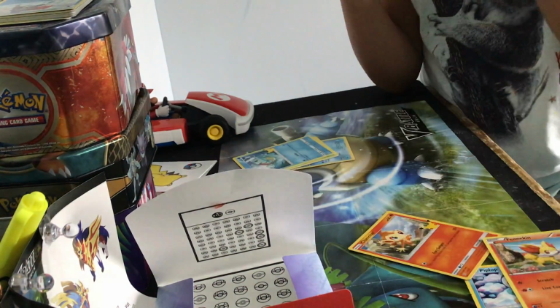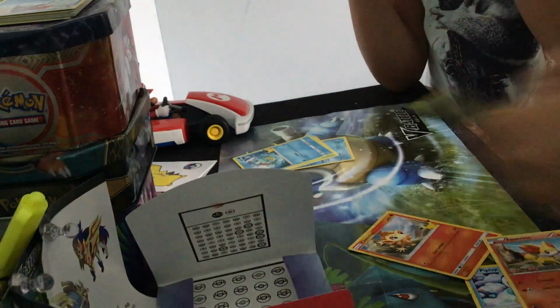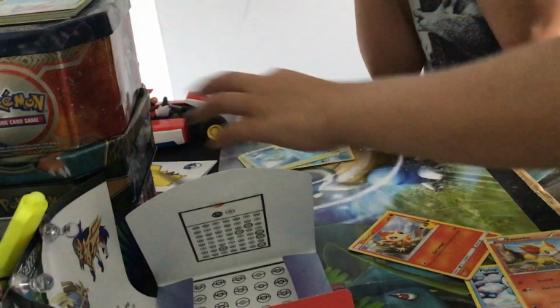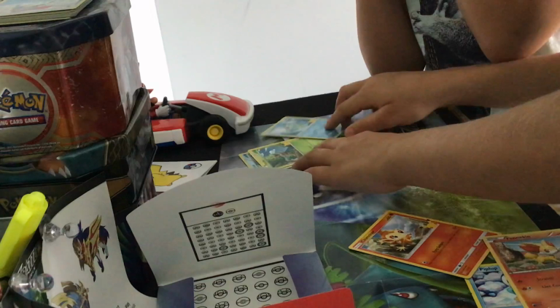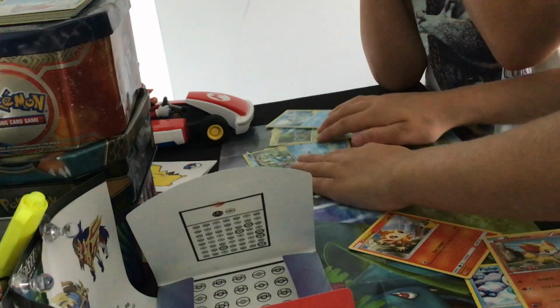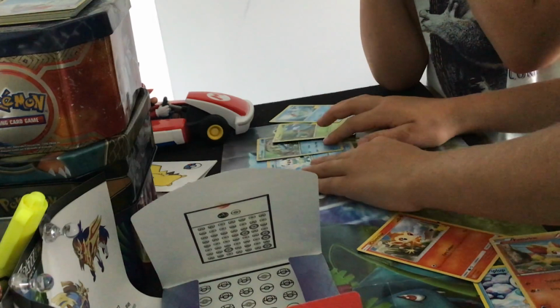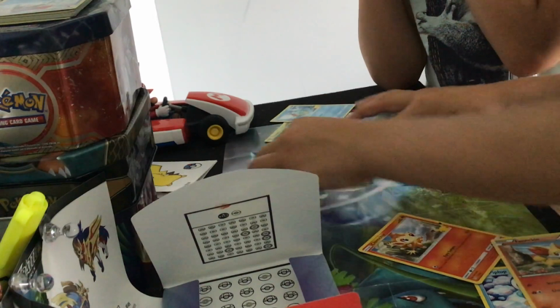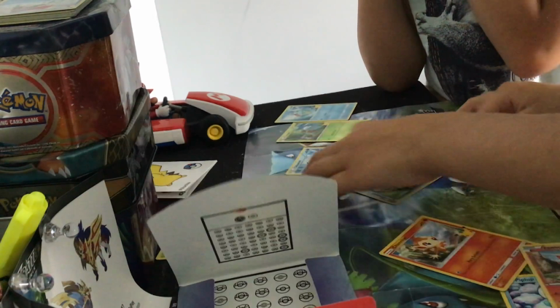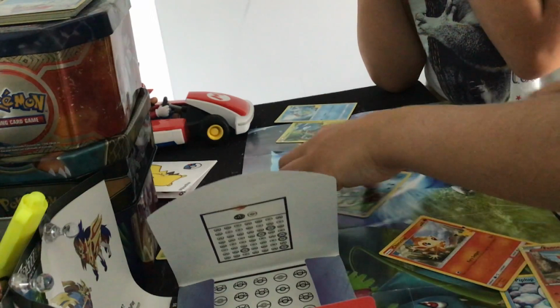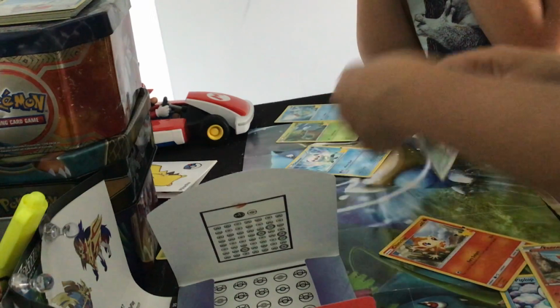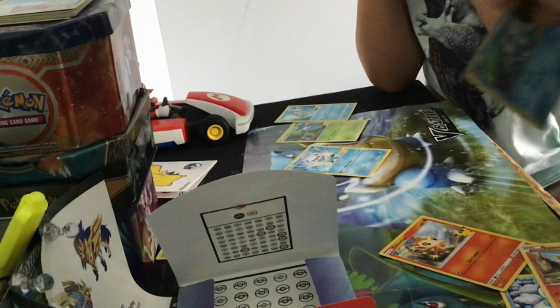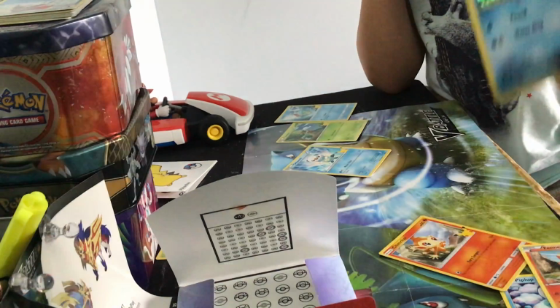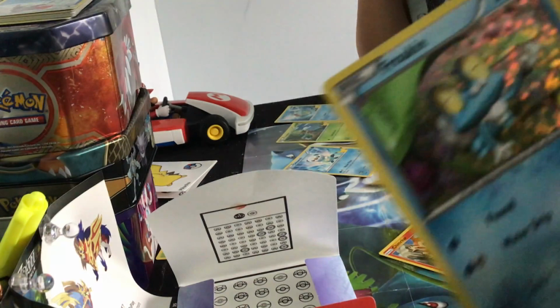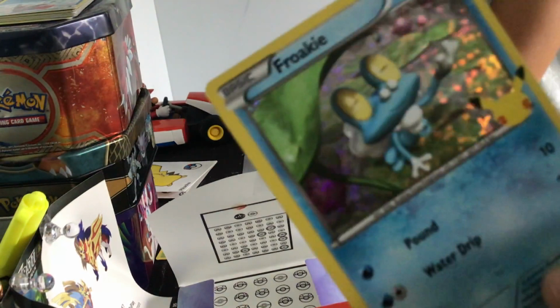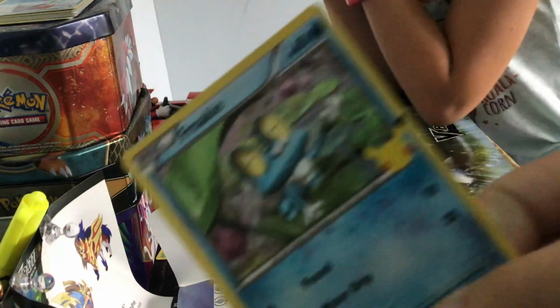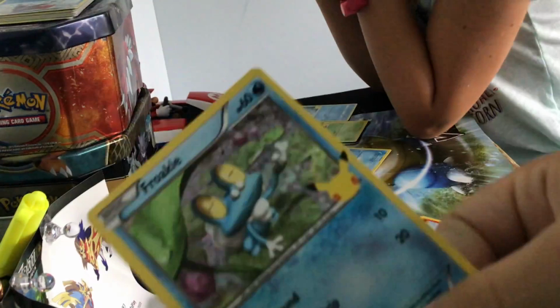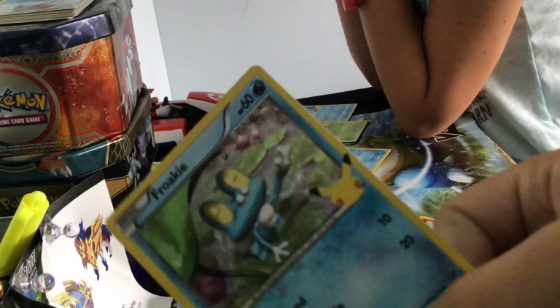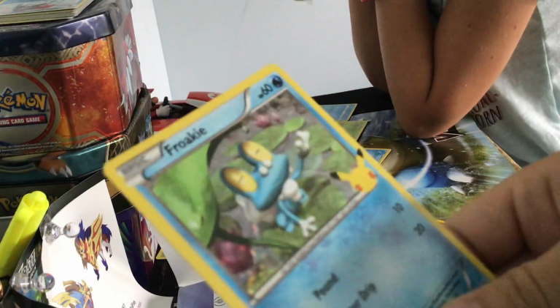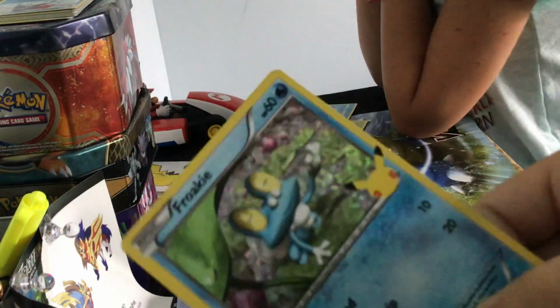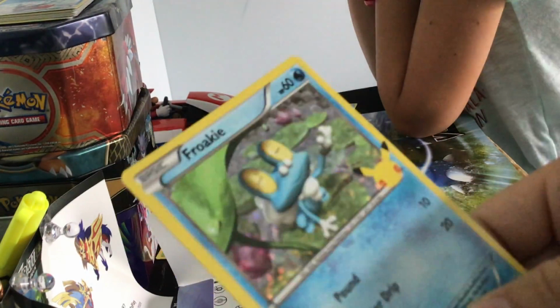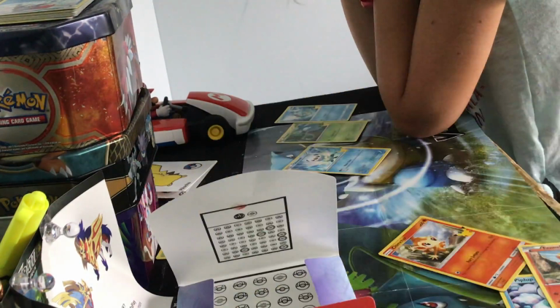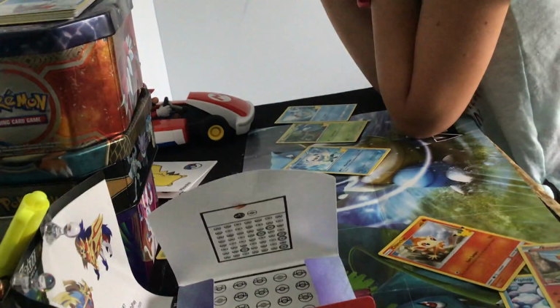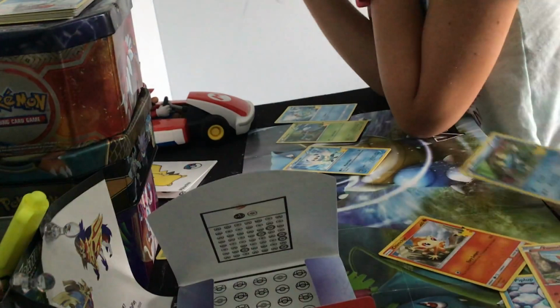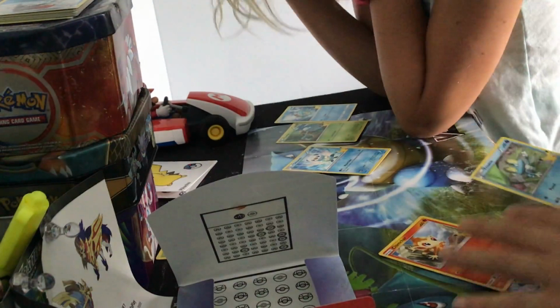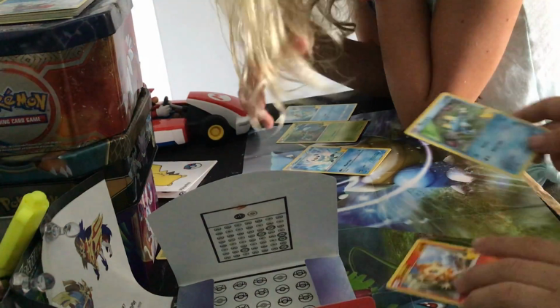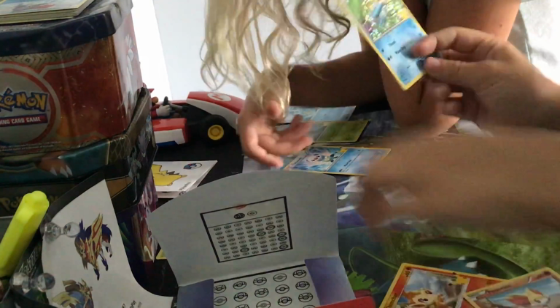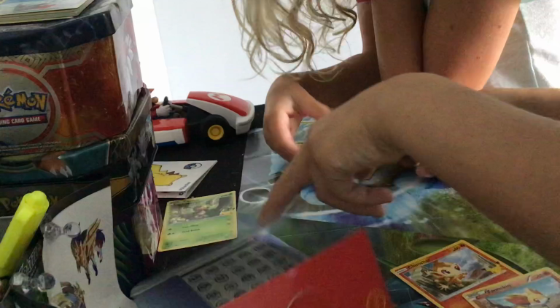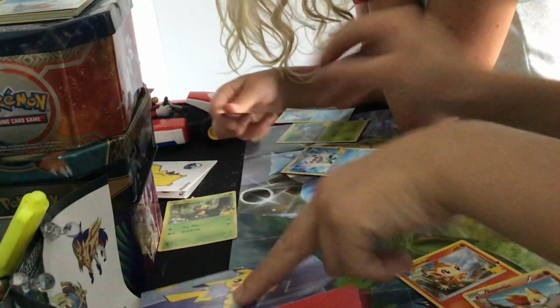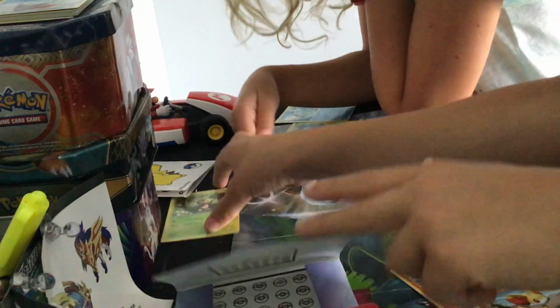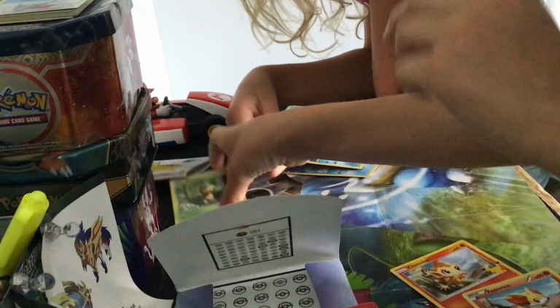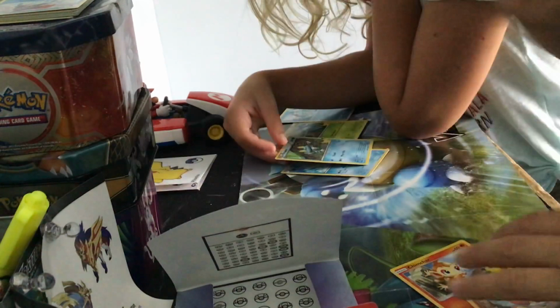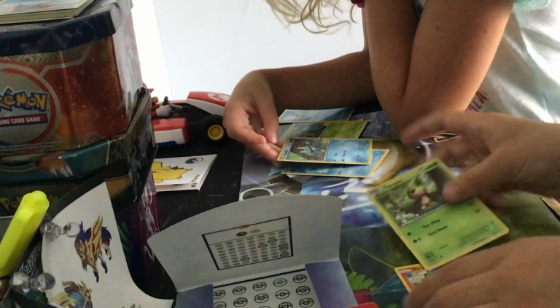Did you get a holo card, Eva? Froakie is a holo — this is the holo card she got. Is it the one that has the shiny background? Yeah. Okay, so here's your holo and here's my holo.